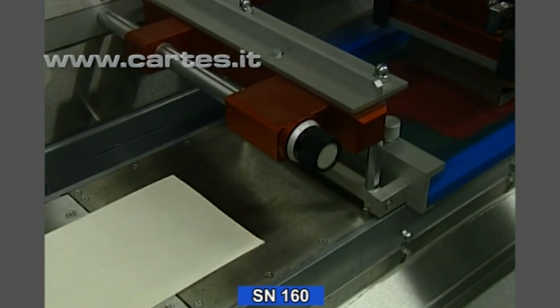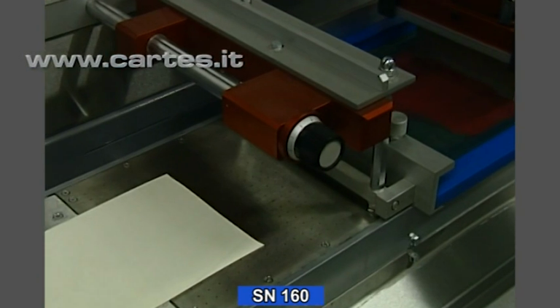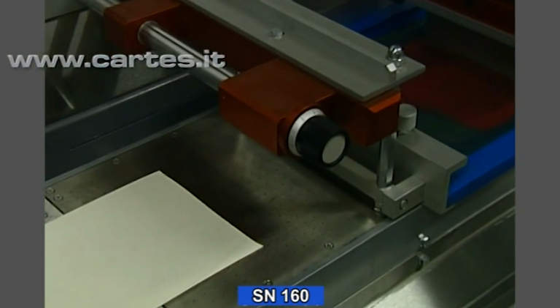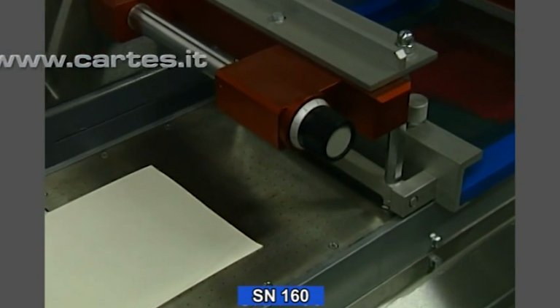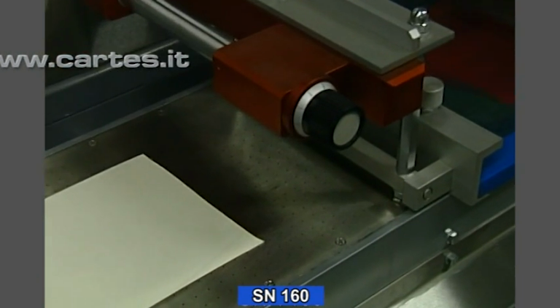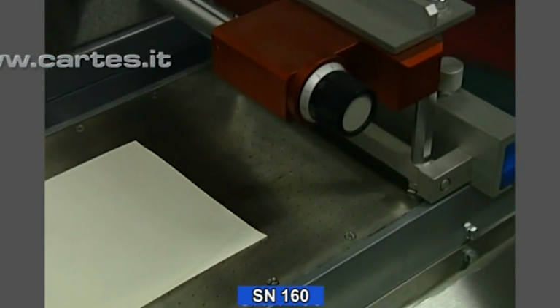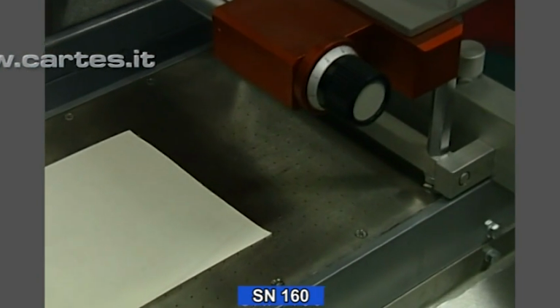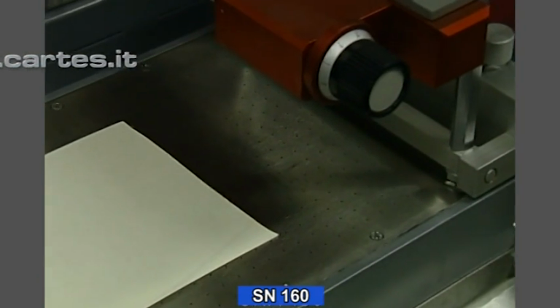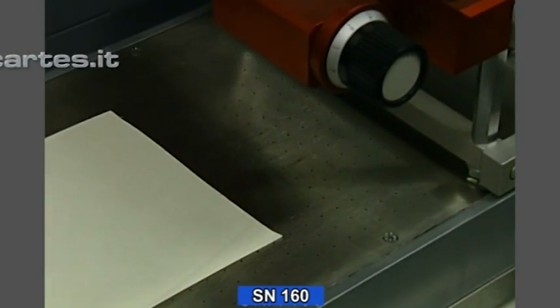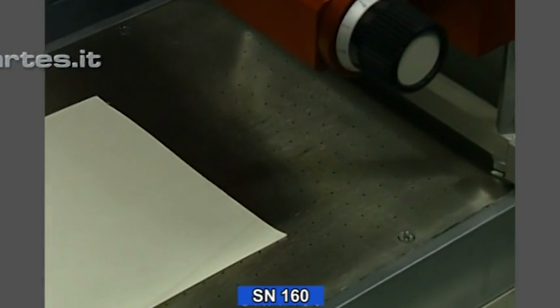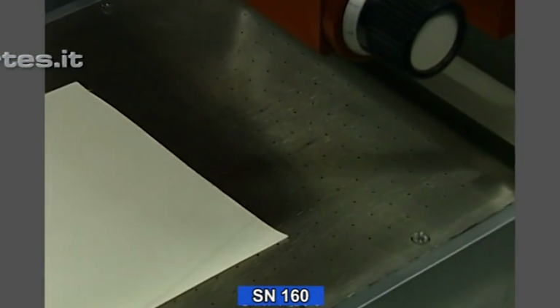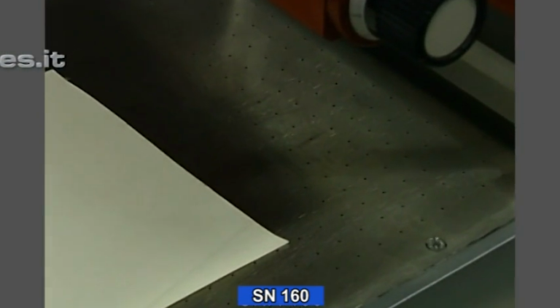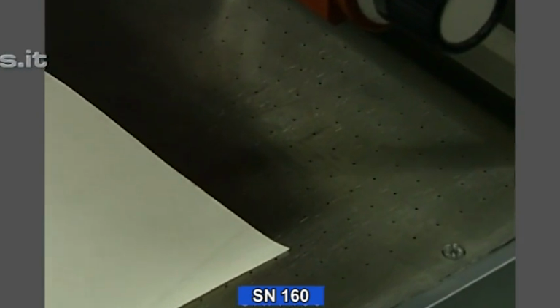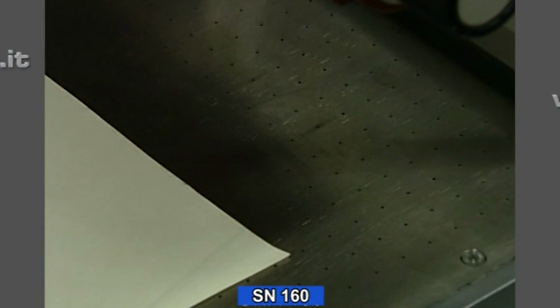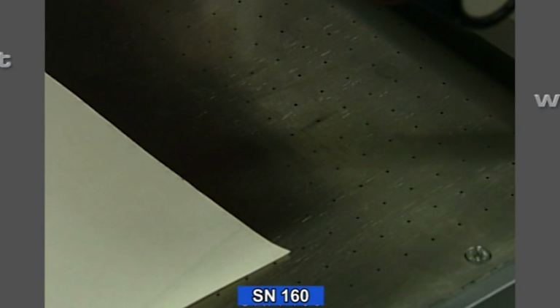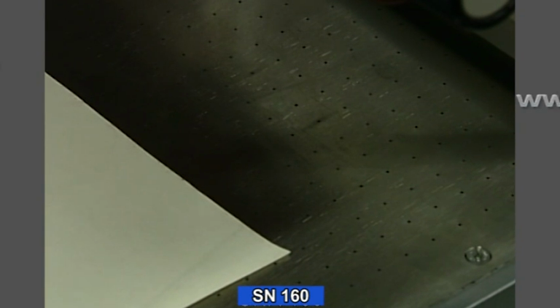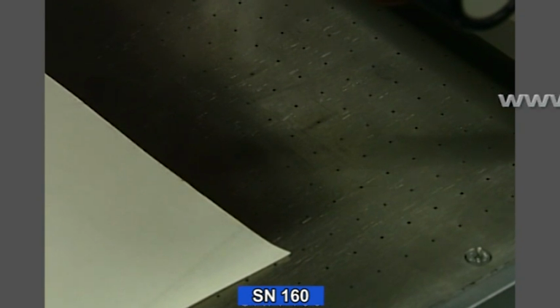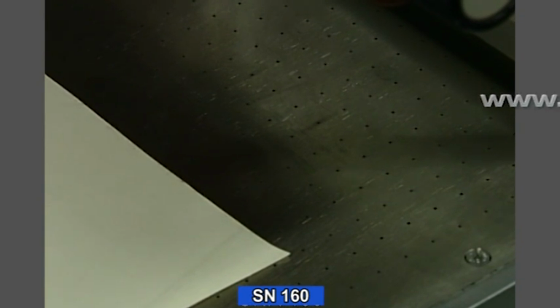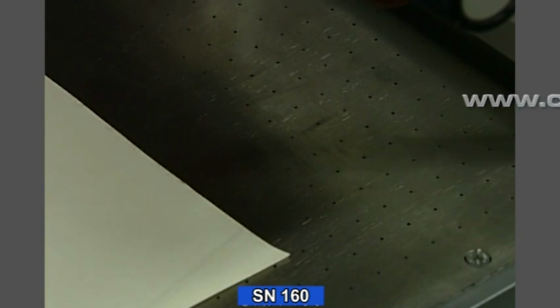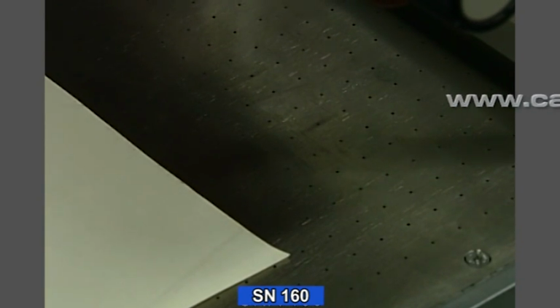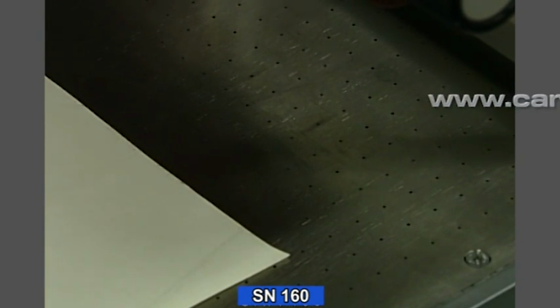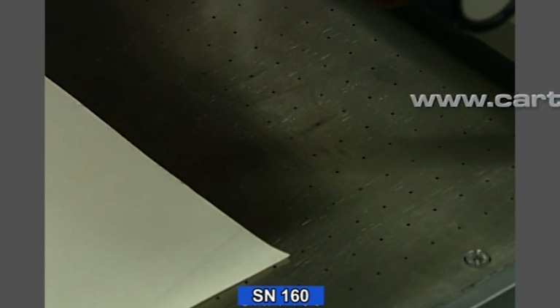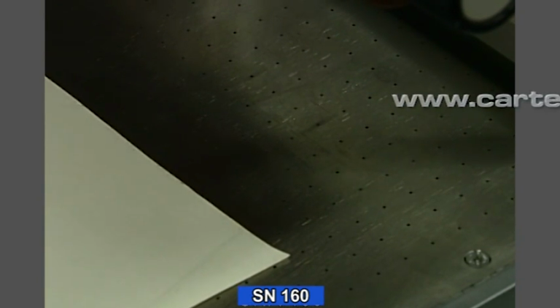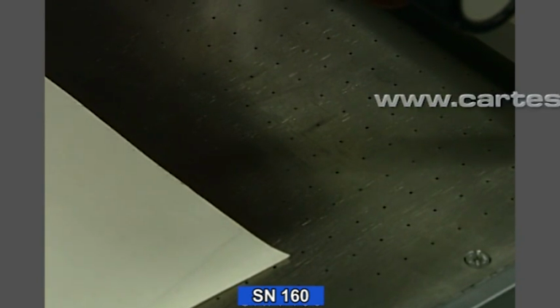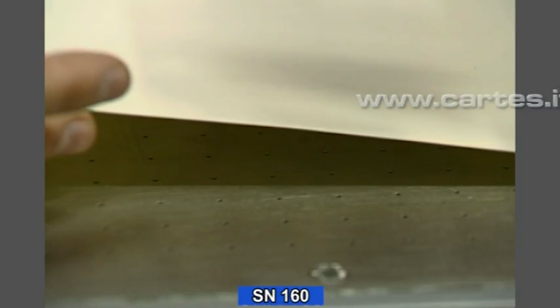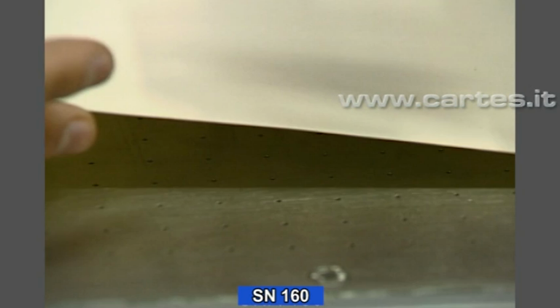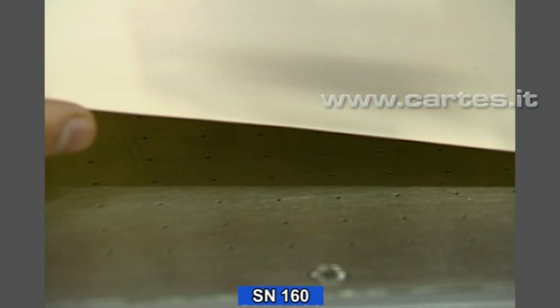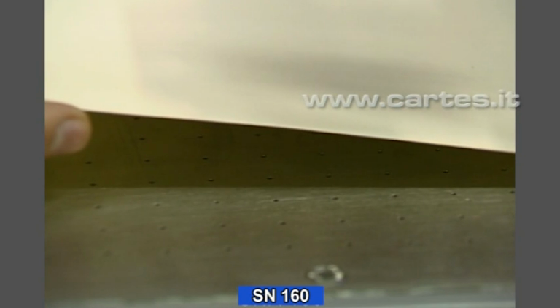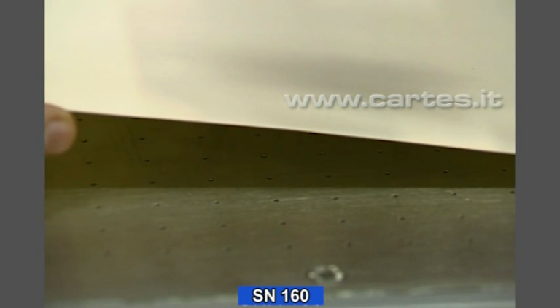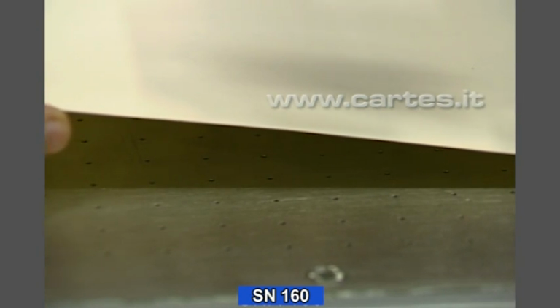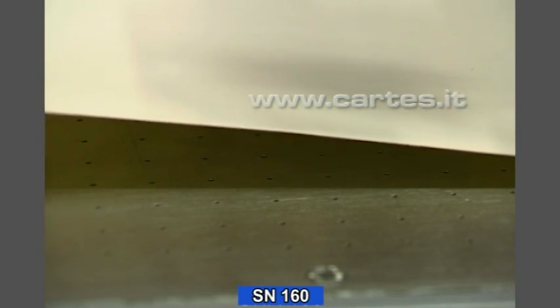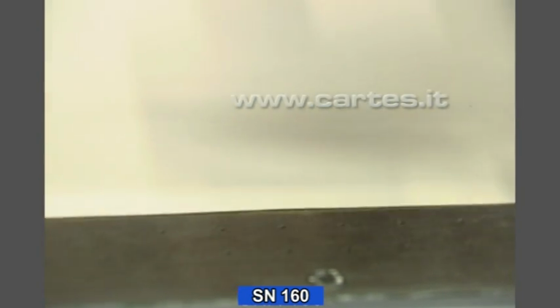For printing on paper, cardboard, plastic film, or any other web material, we also have the SNA180, which is equipped with a suction table in place of a conveyor belt.